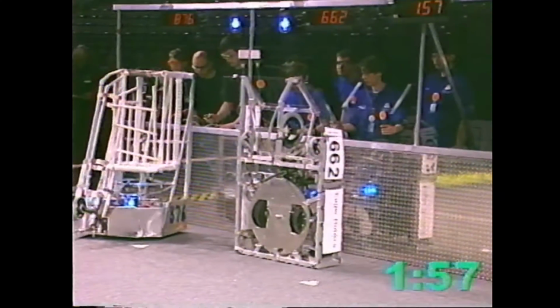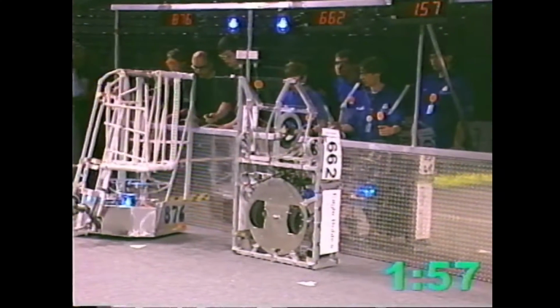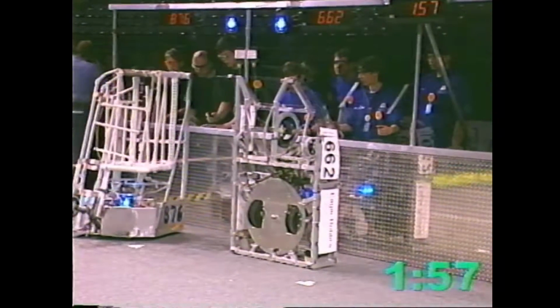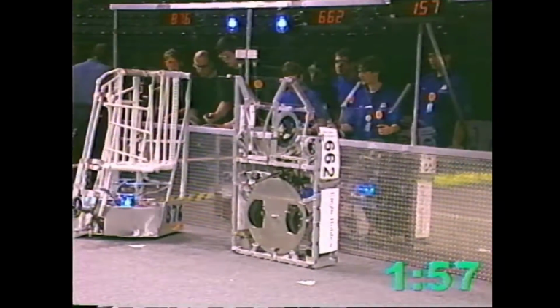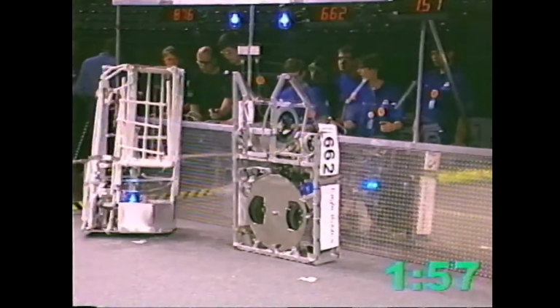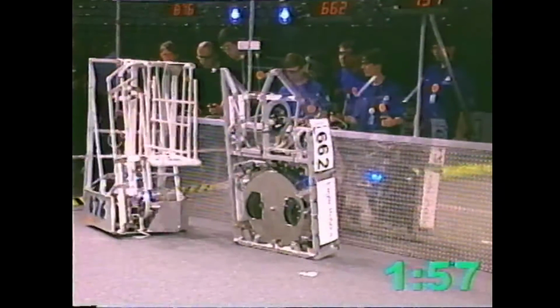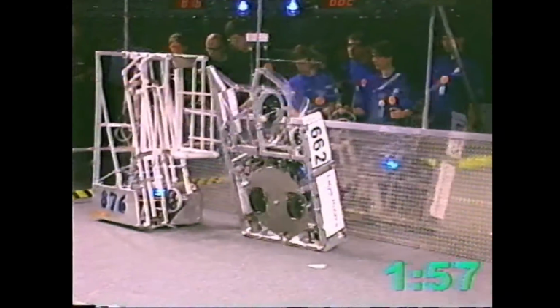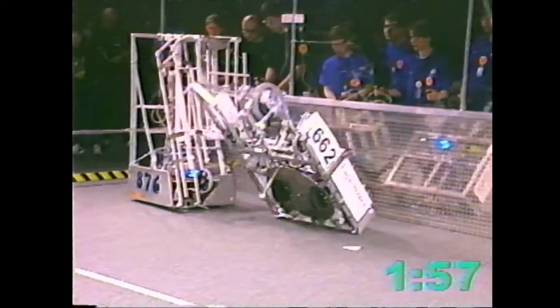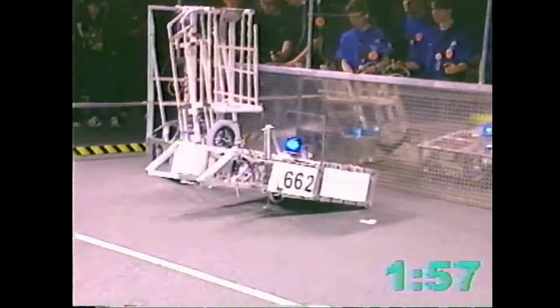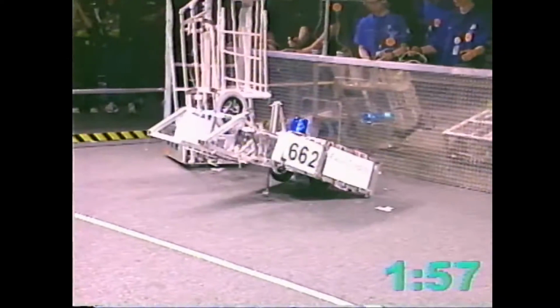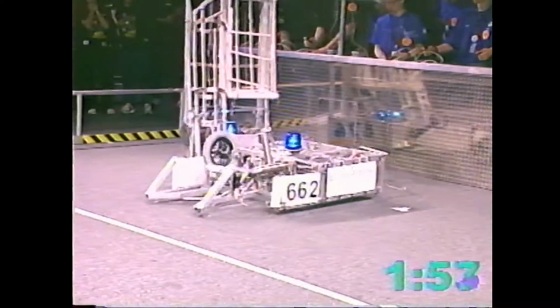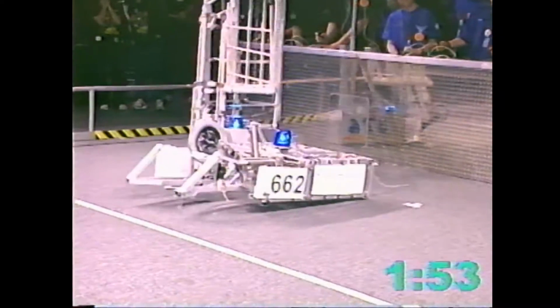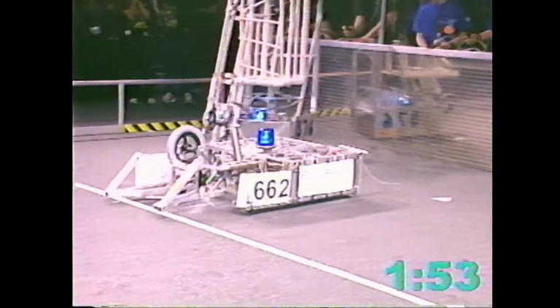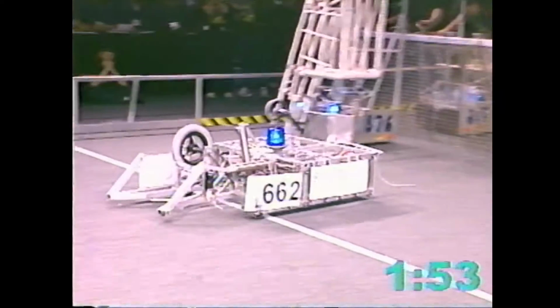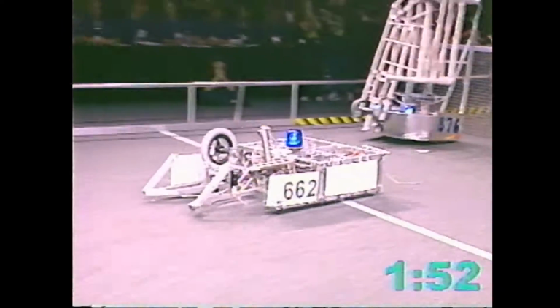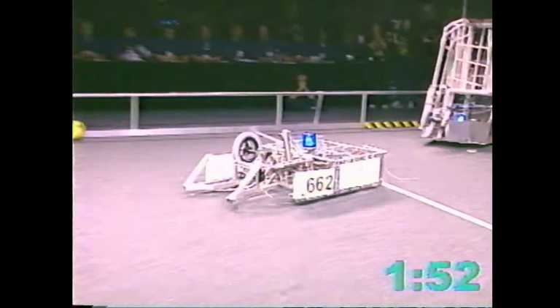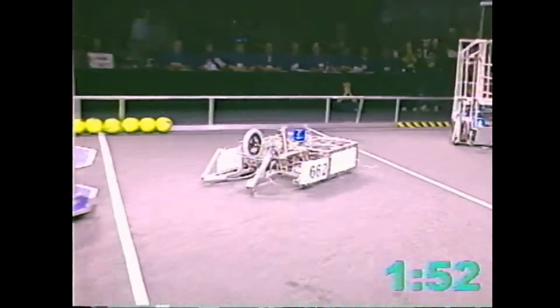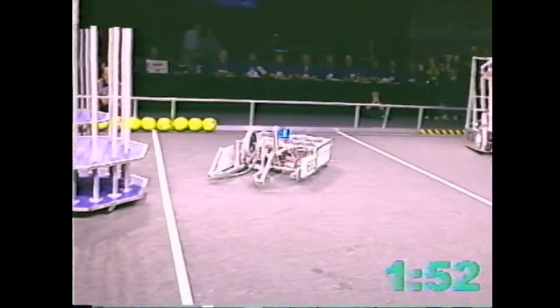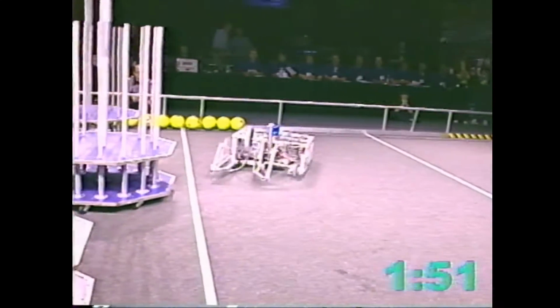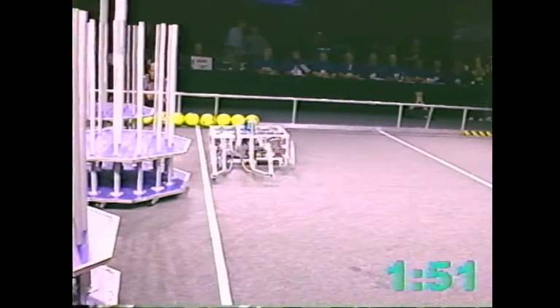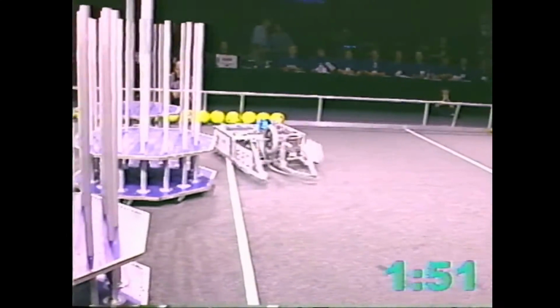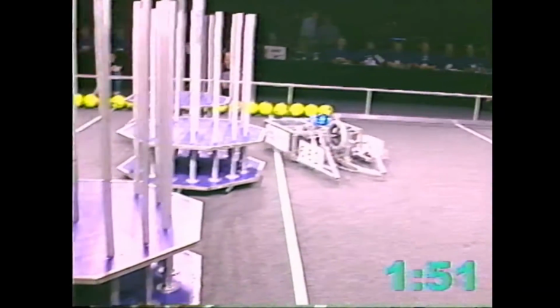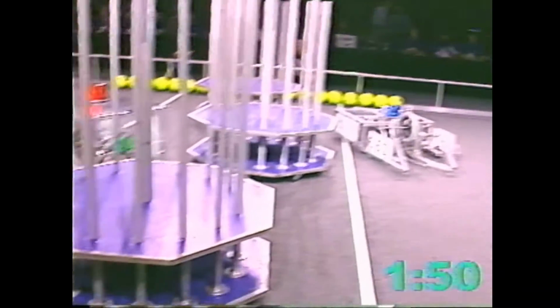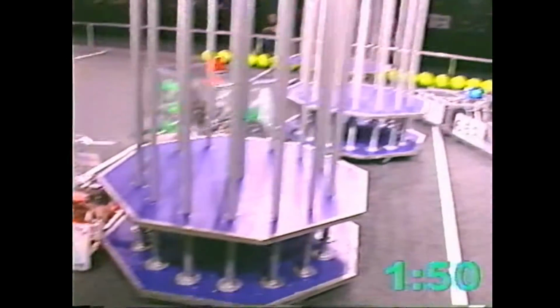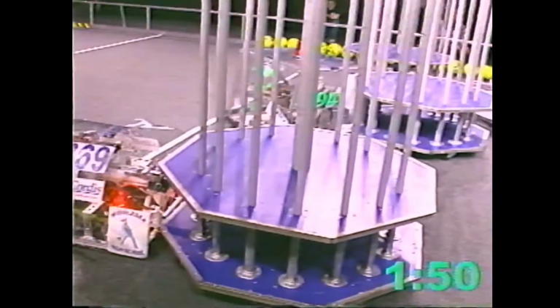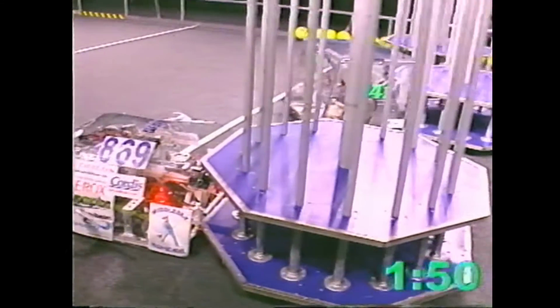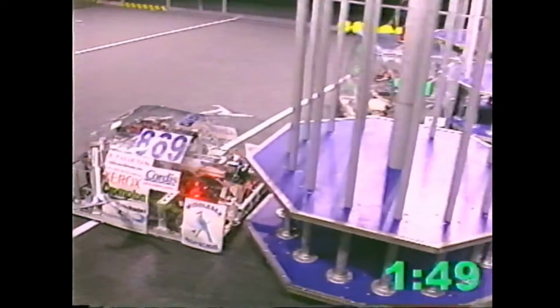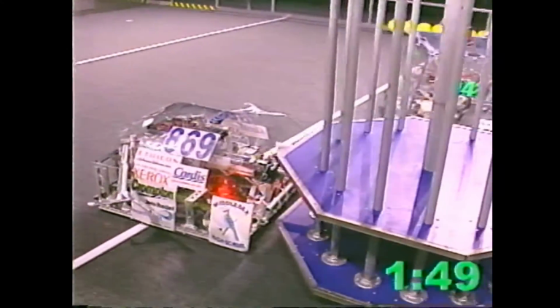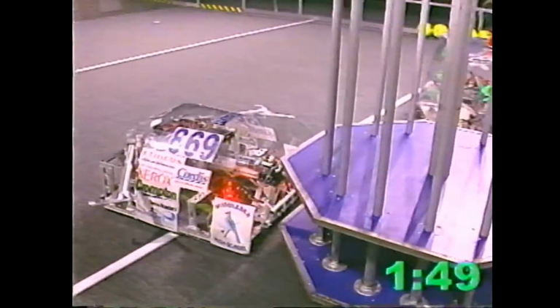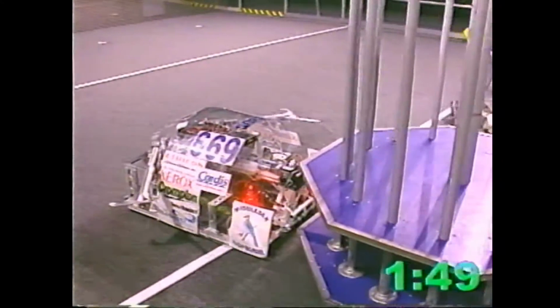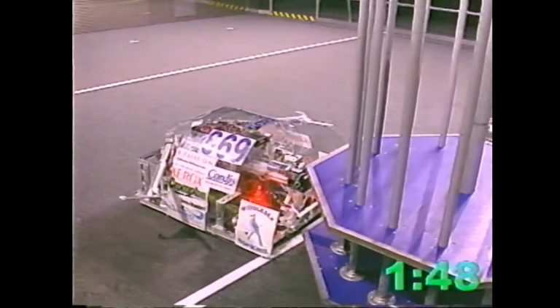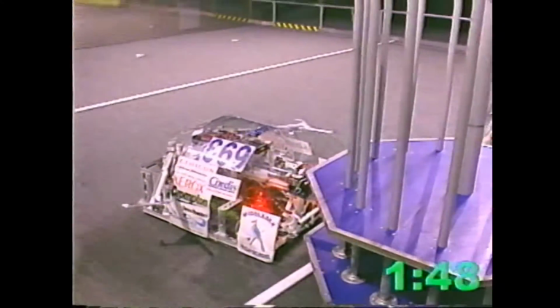They'll drop down their robot. Graceful landing by 6-6-2, 9-41. Out in the middle of the field, trying to latch on to the center goal.